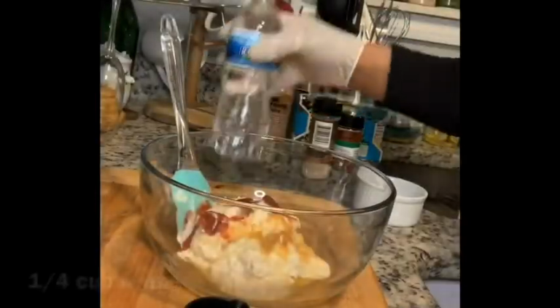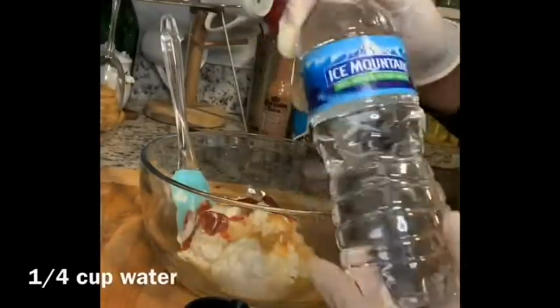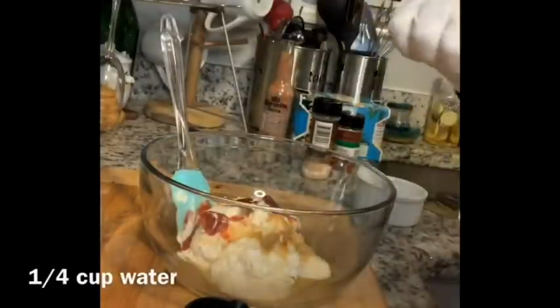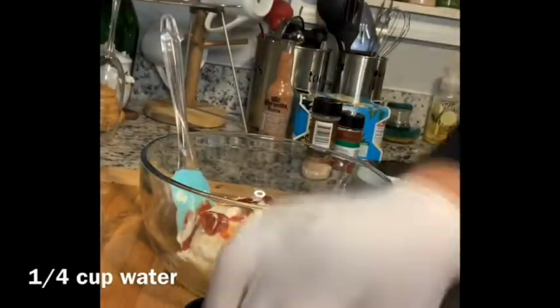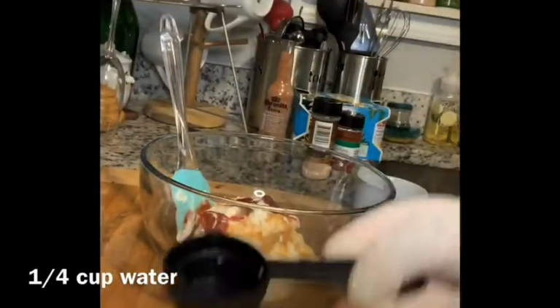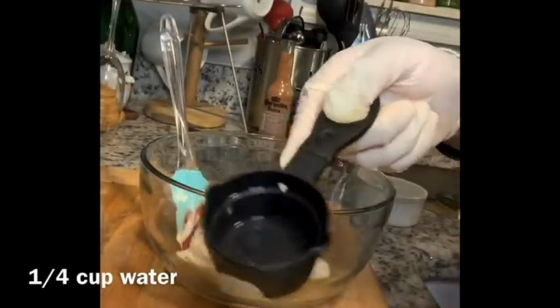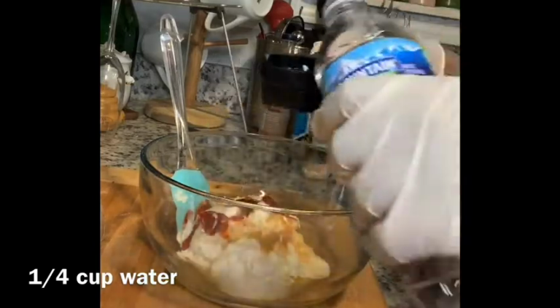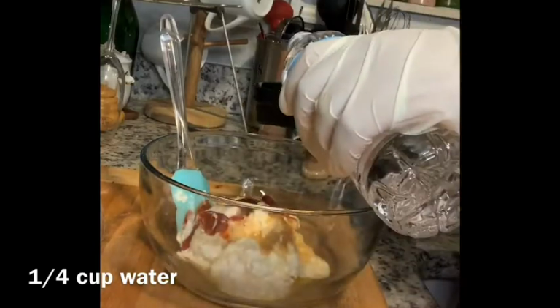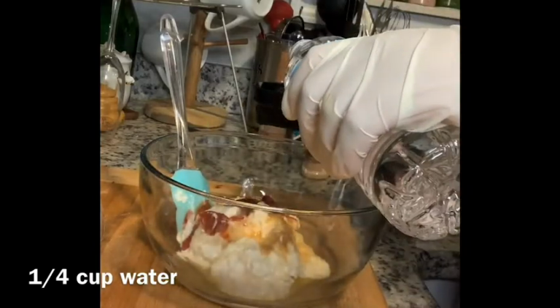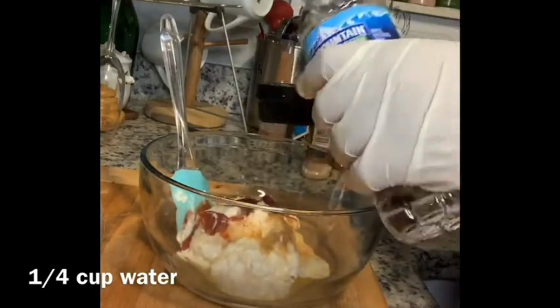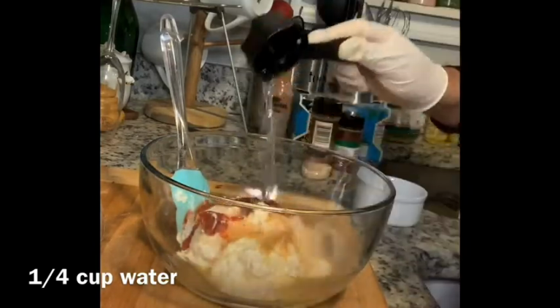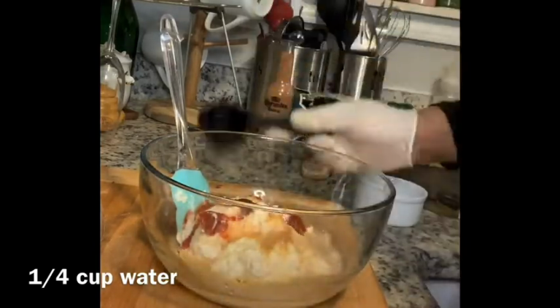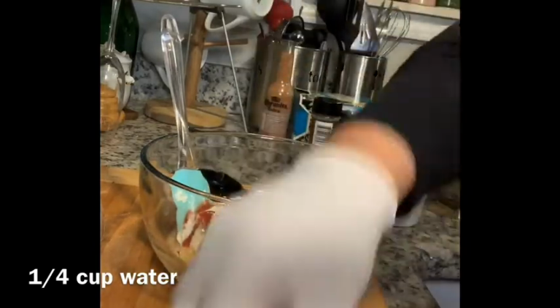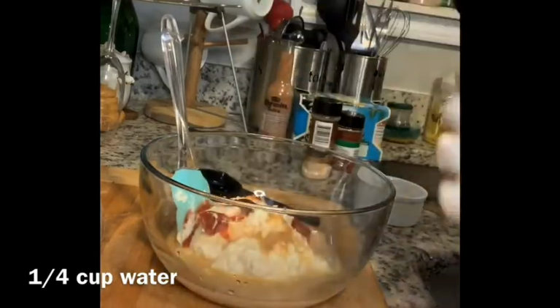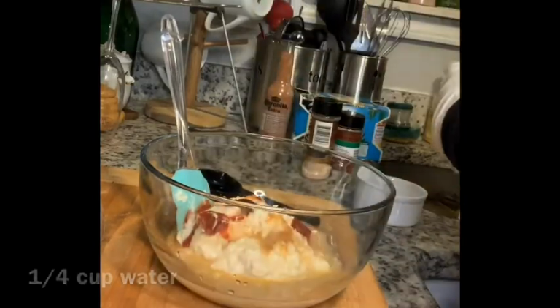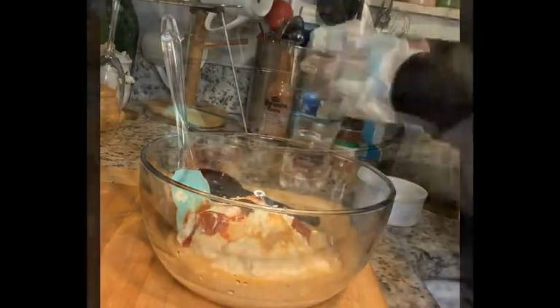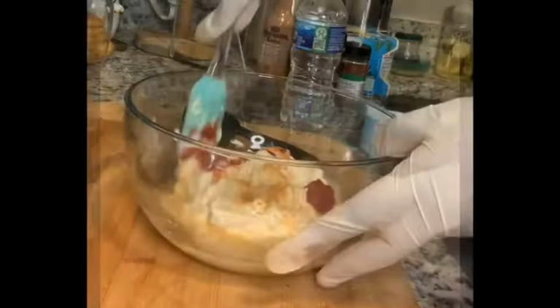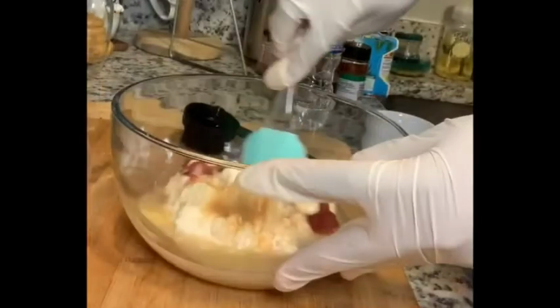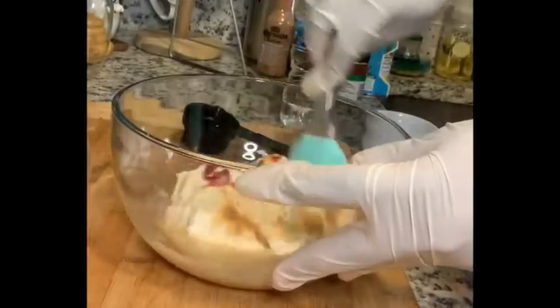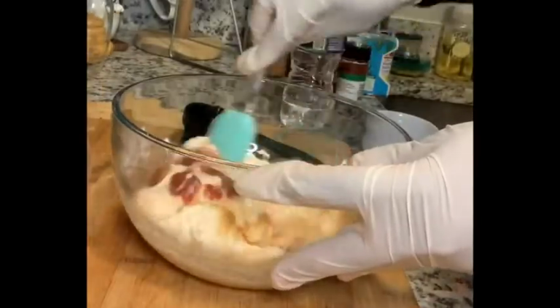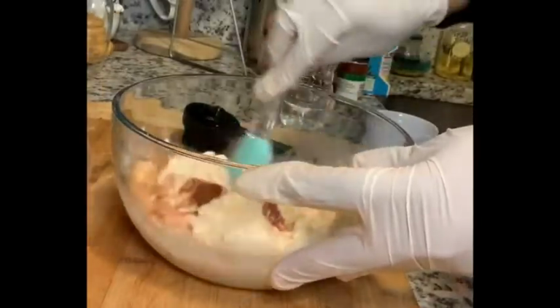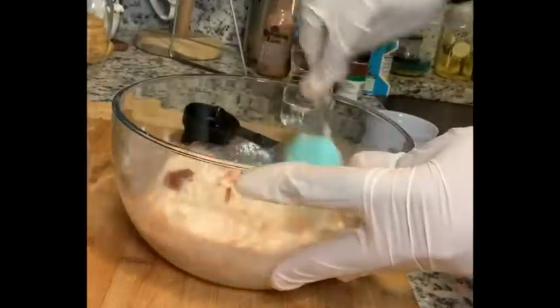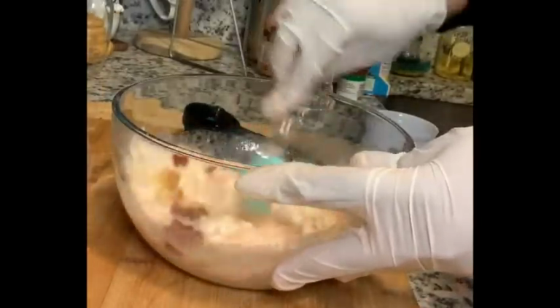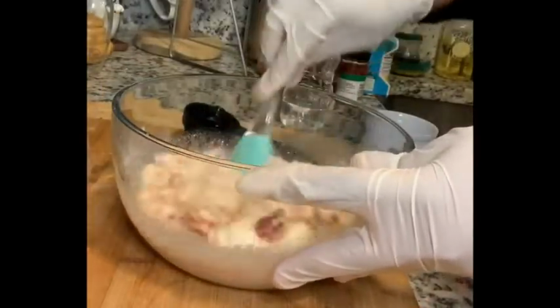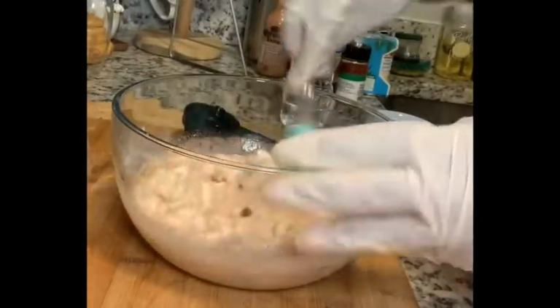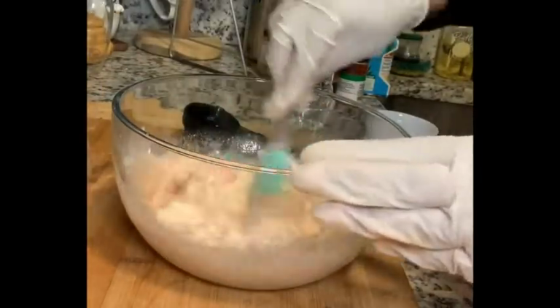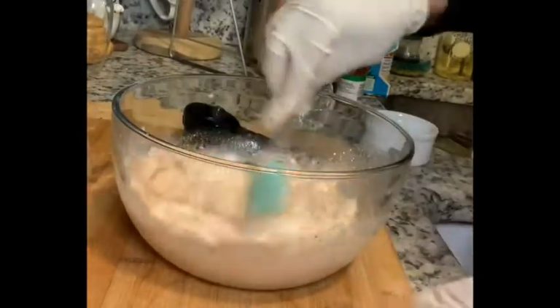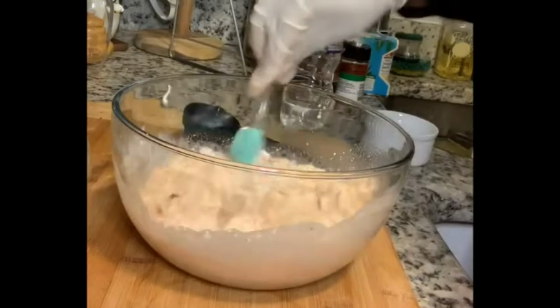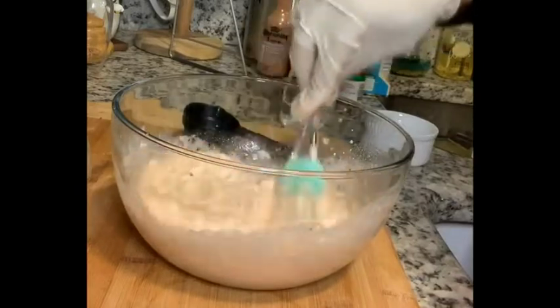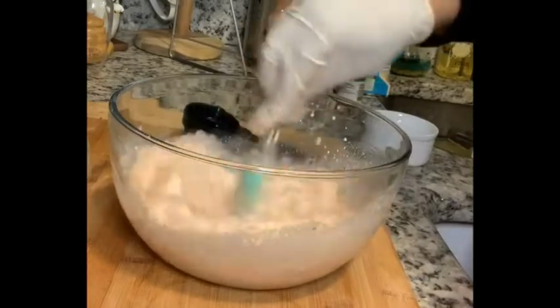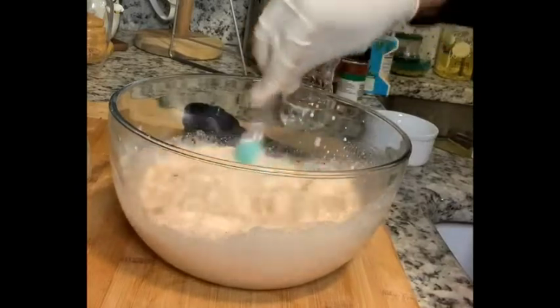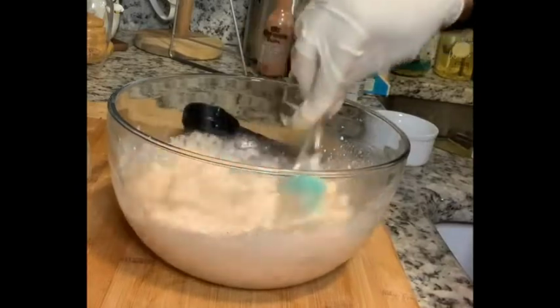To thin the mixture out, you're going to add a fourth cup of water. I prefer you use room temperature water — please do not use boiling water or extra cold water. Now you're going to take a spatula and start to mix it. Please do not be alarmed with this step right here — it is supposed to look like this.